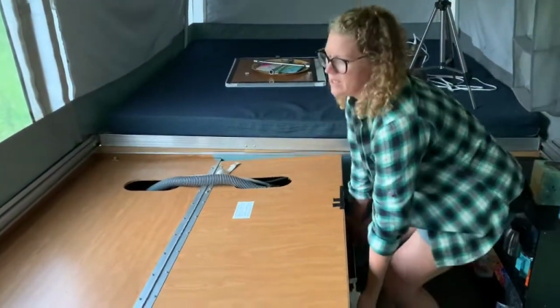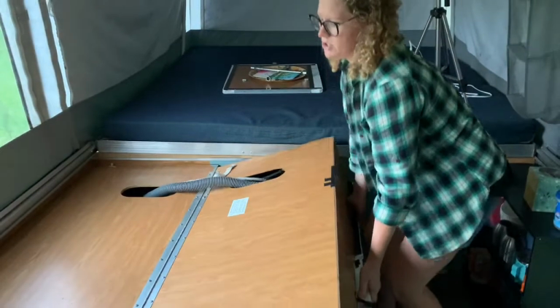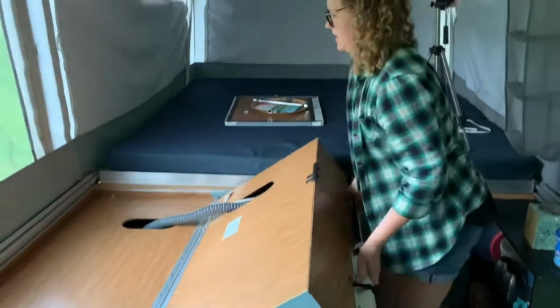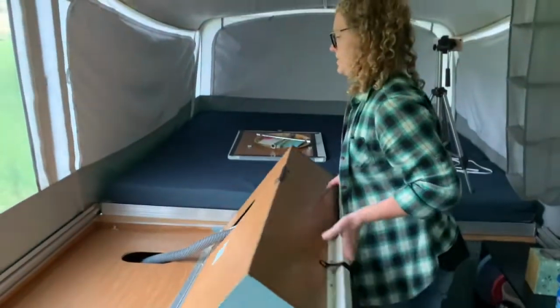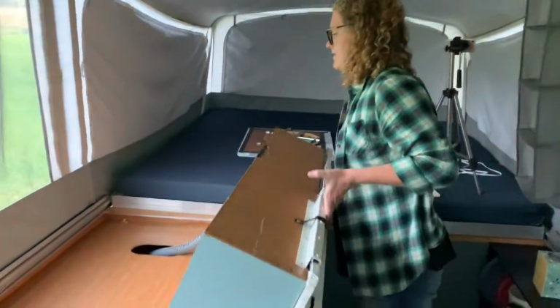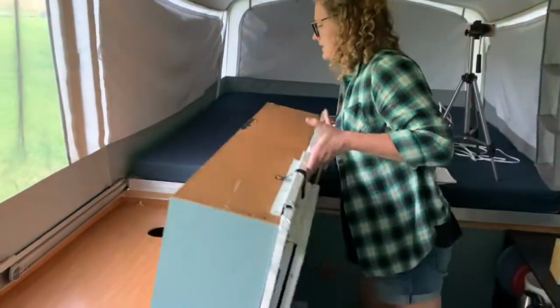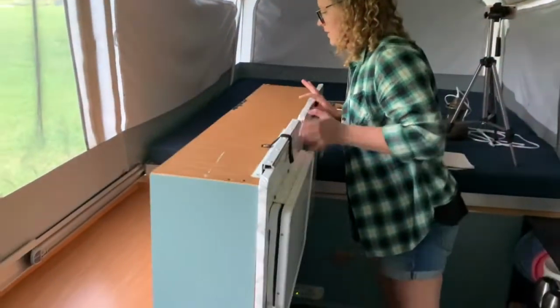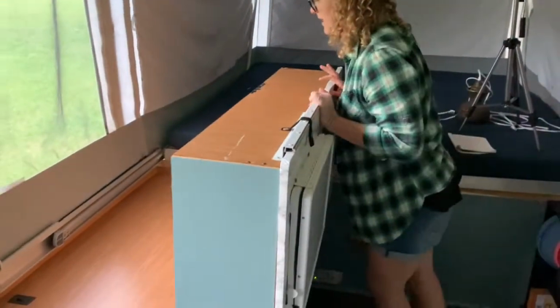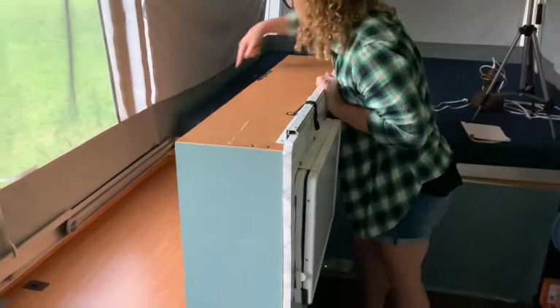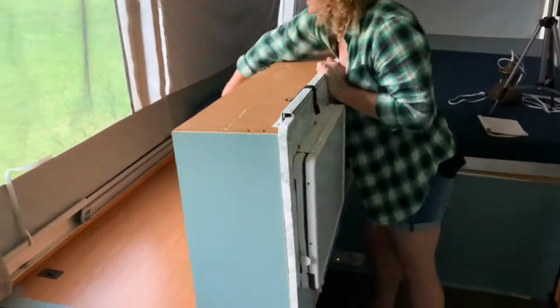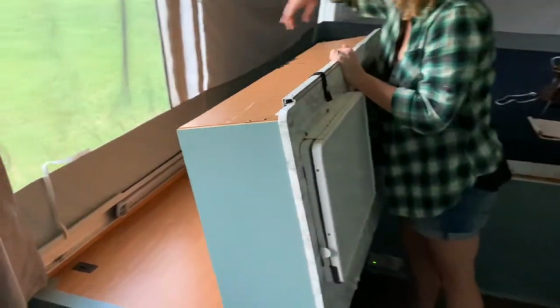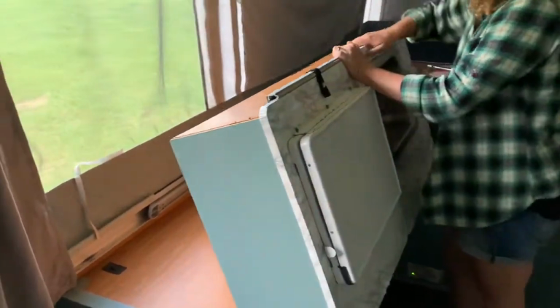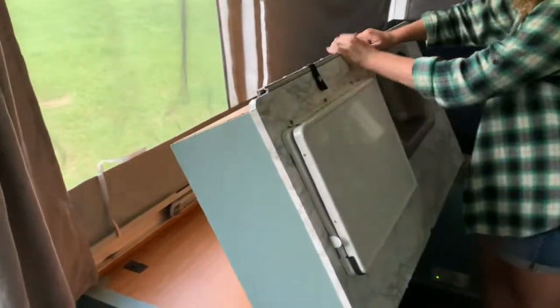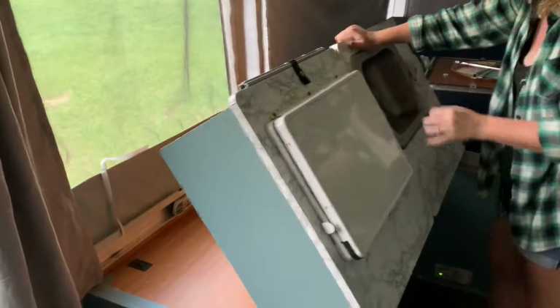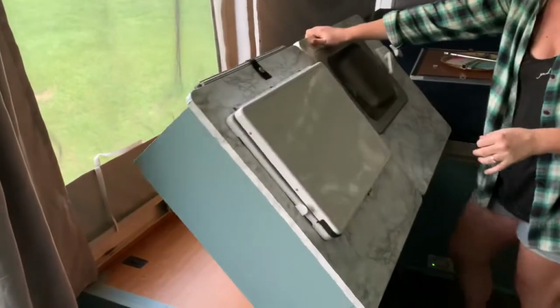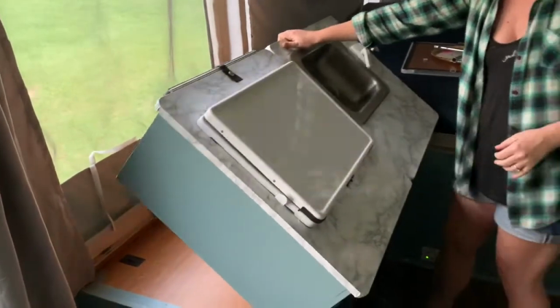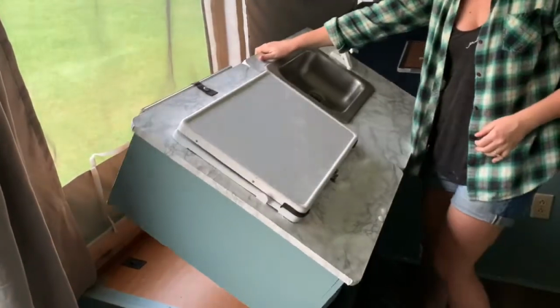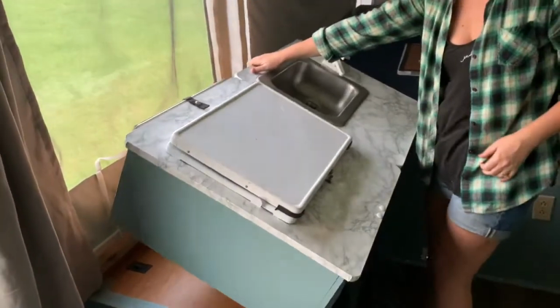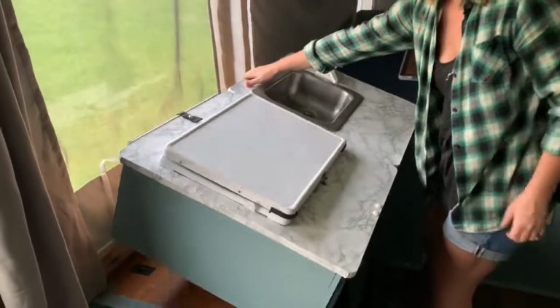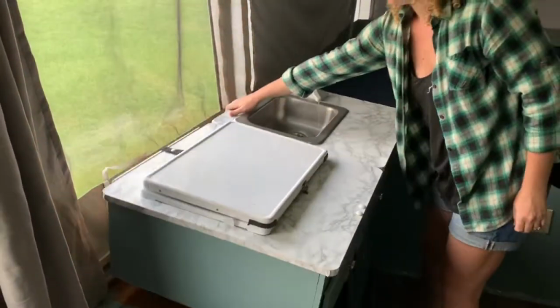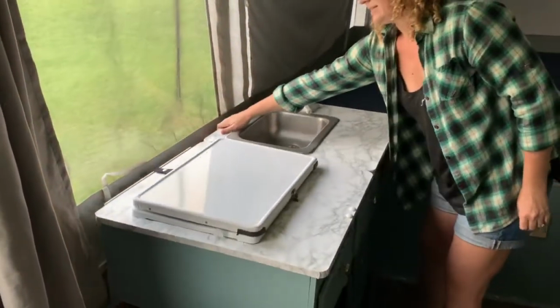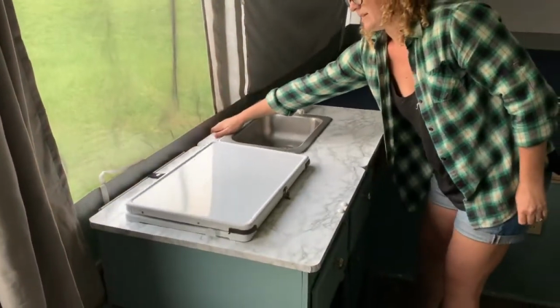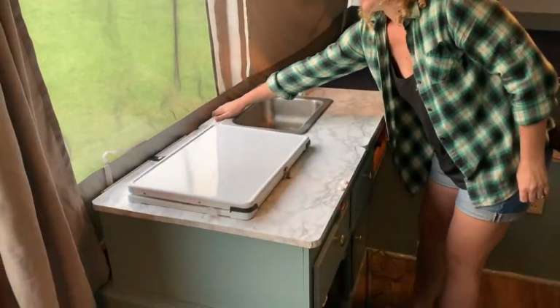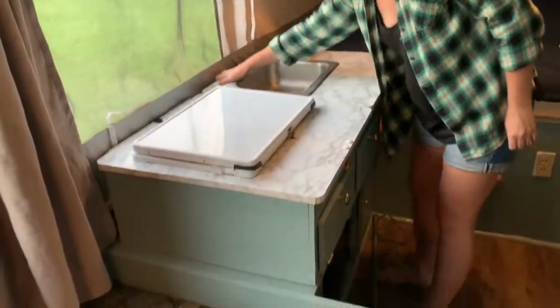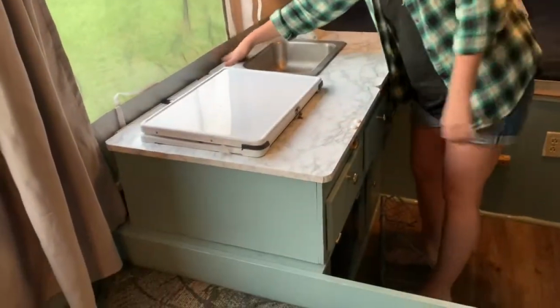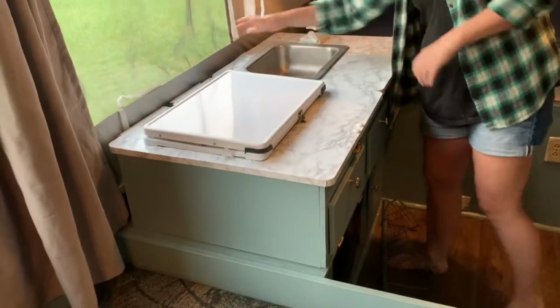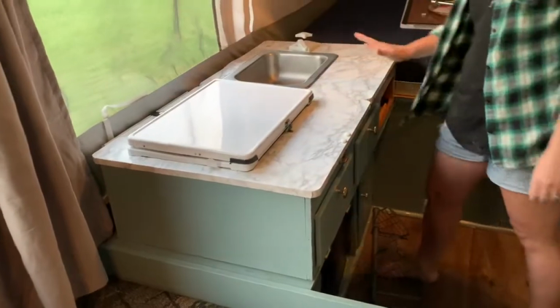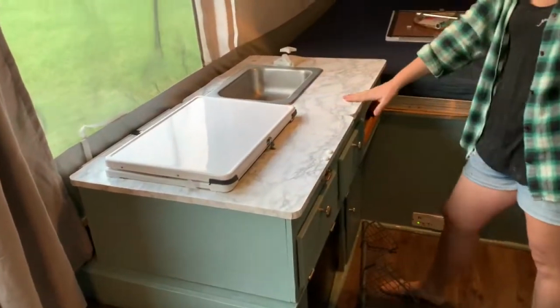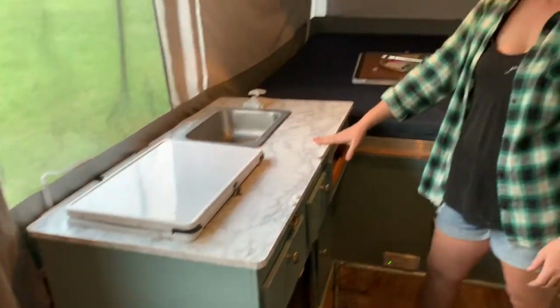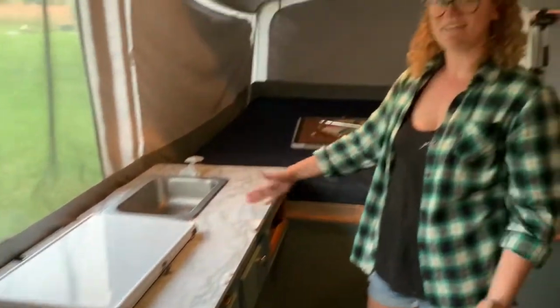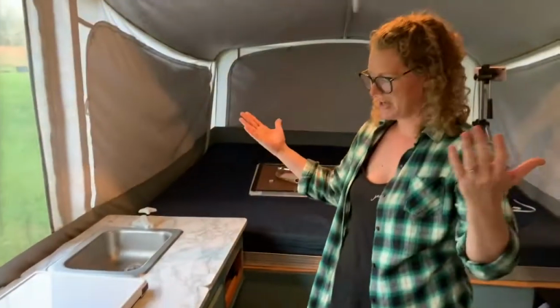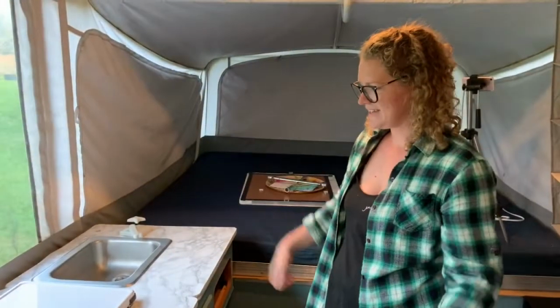You're just going to use two hands to lift it up, make sure that the hoses are actually going down. Nice and slow. And you're all set — your galley's set up.